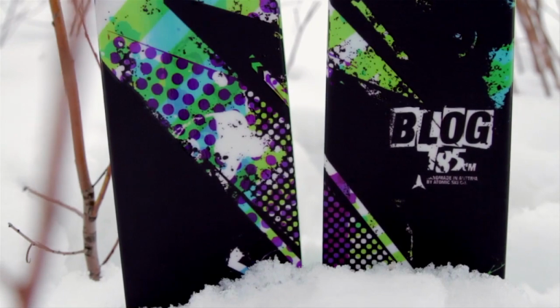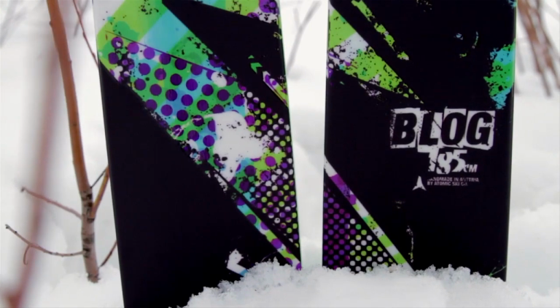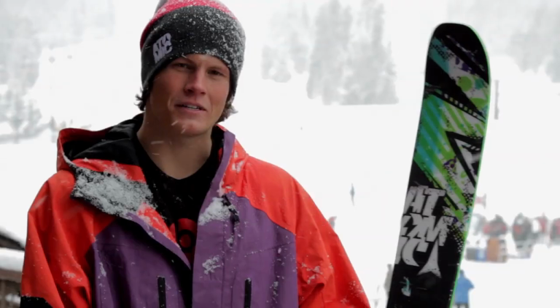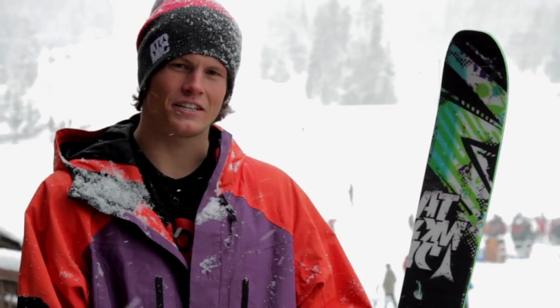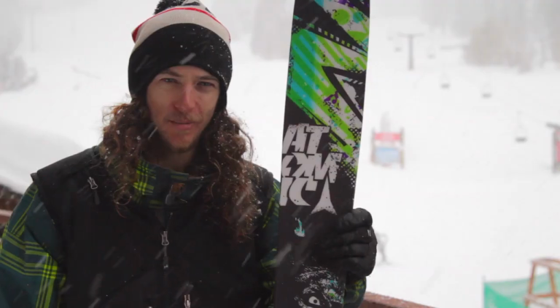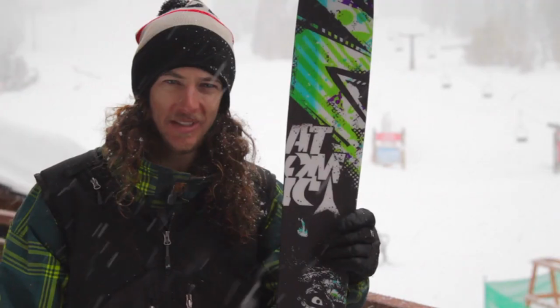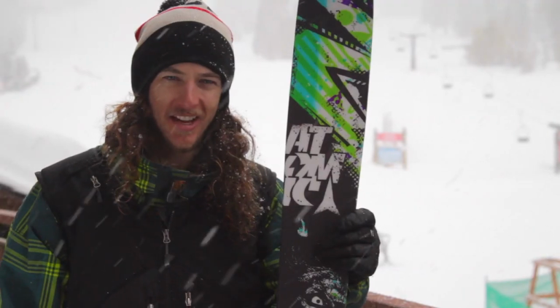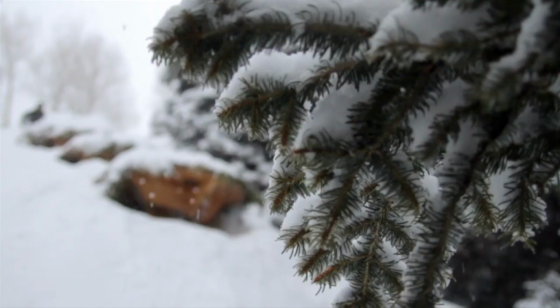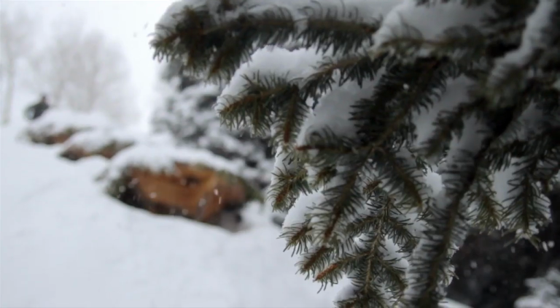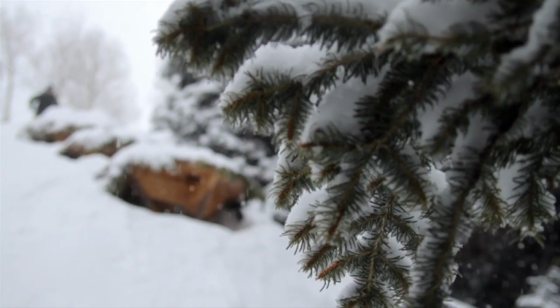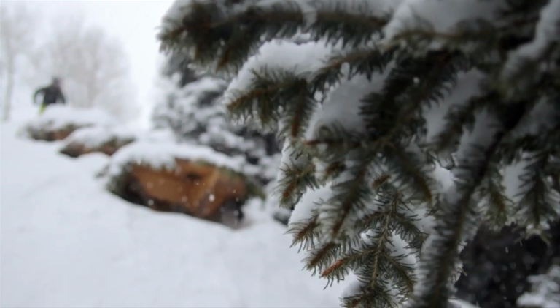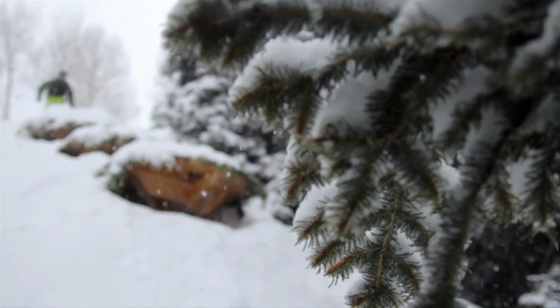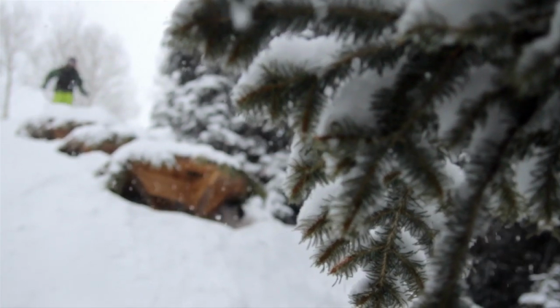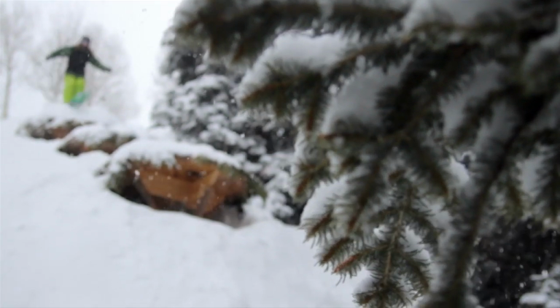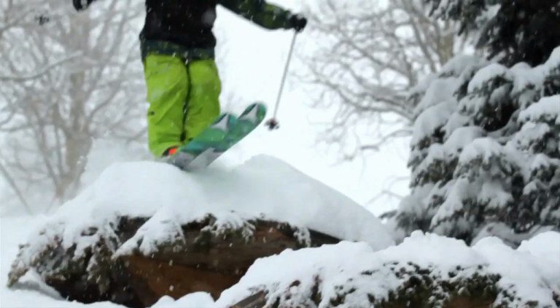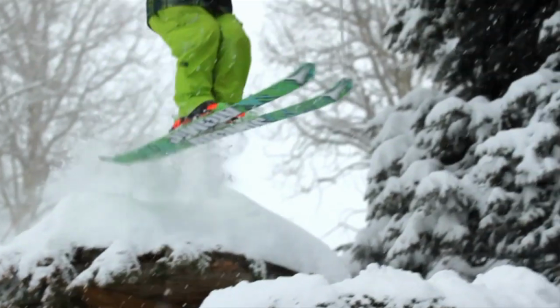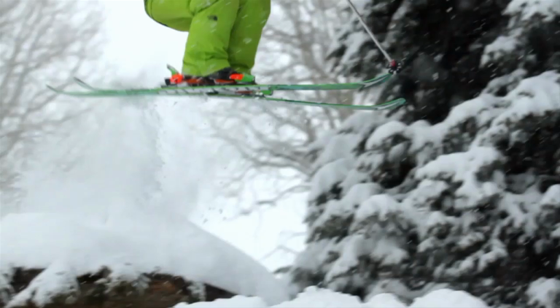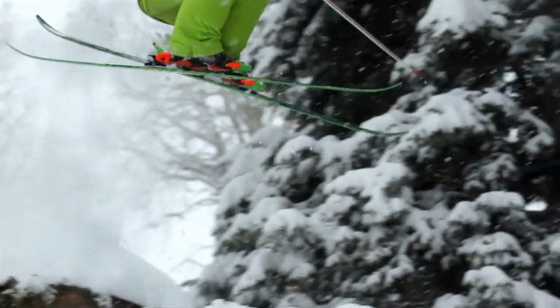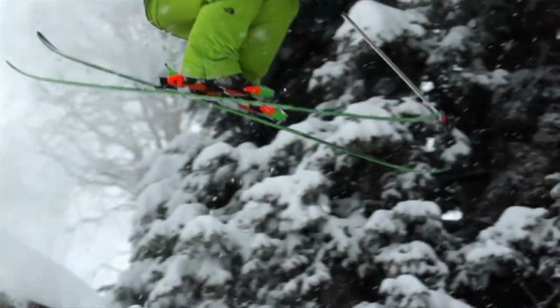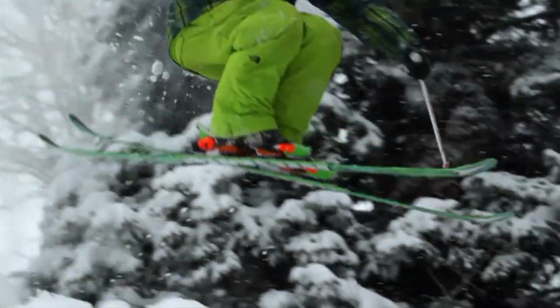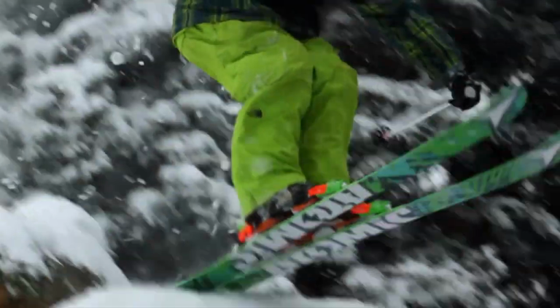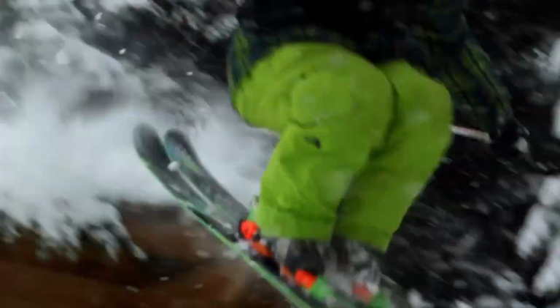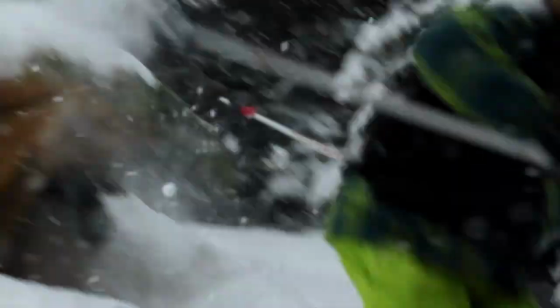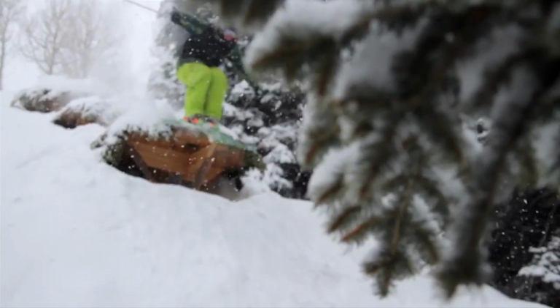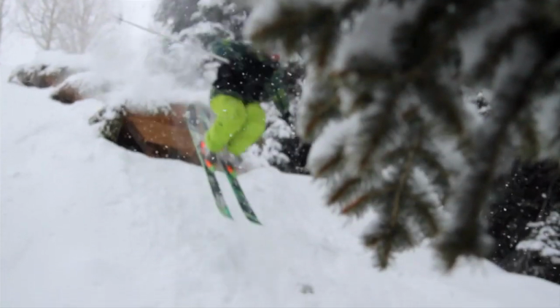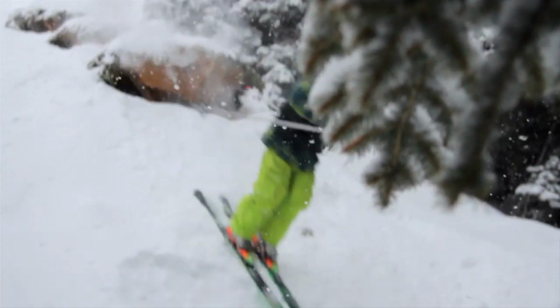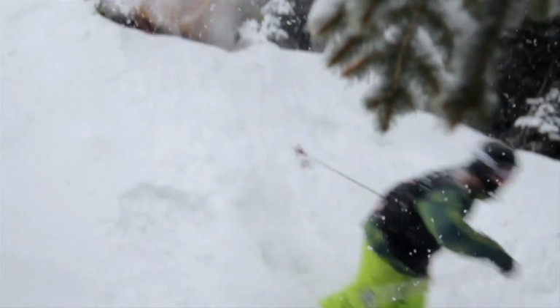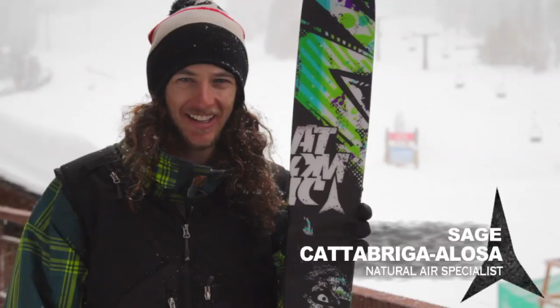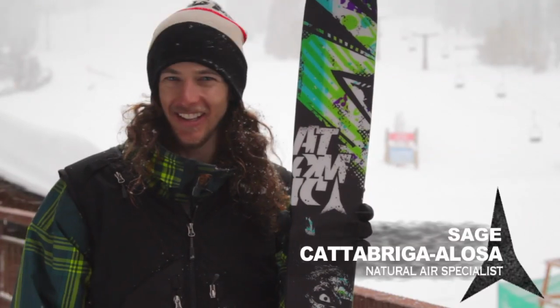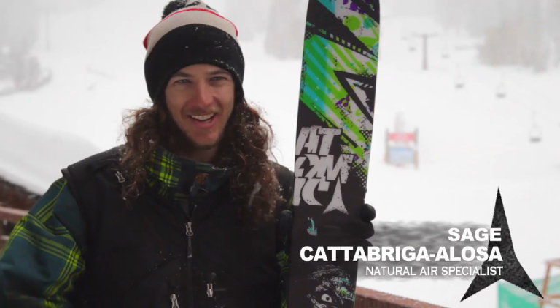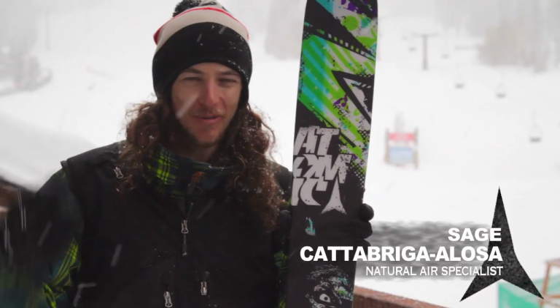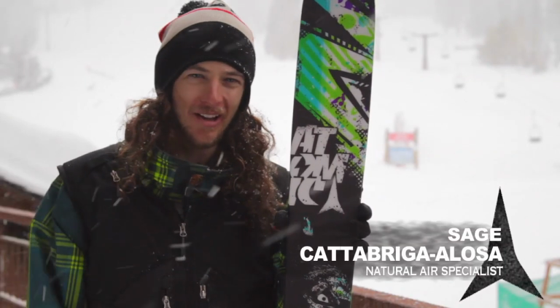I'm Tim Durche. My name is Sage and we're talking about the Atomic Blog here today. I like to ski in the powder where it's soft and I like to ski all over the mountain.